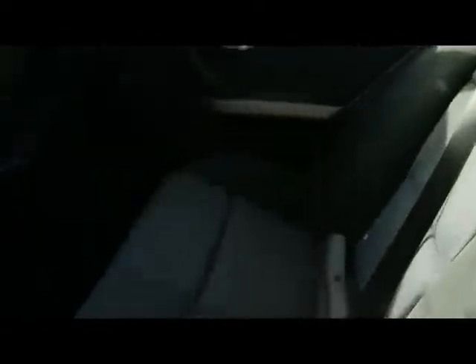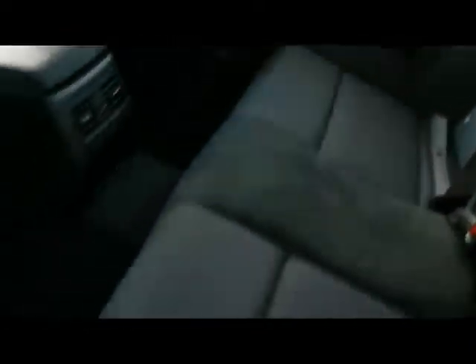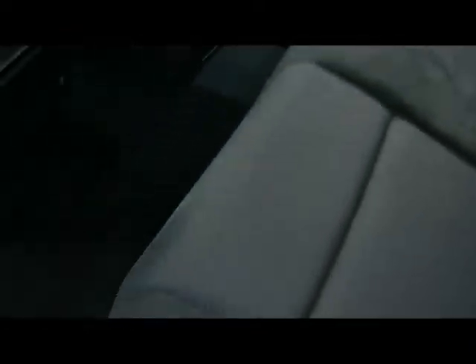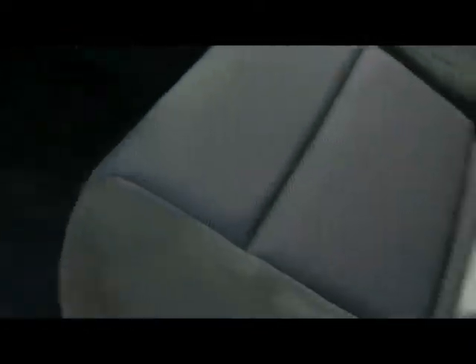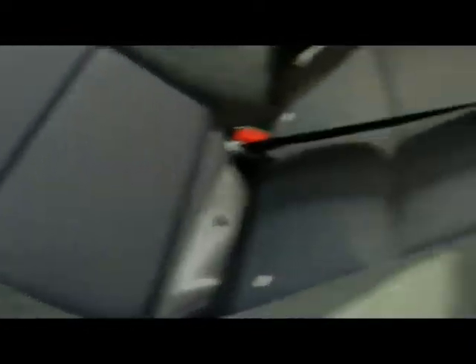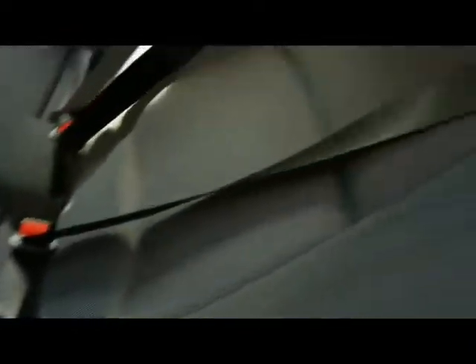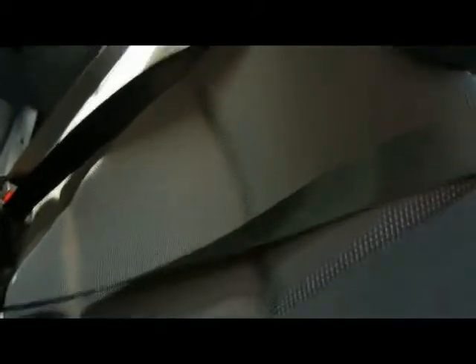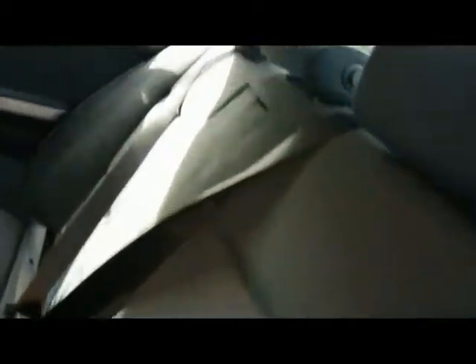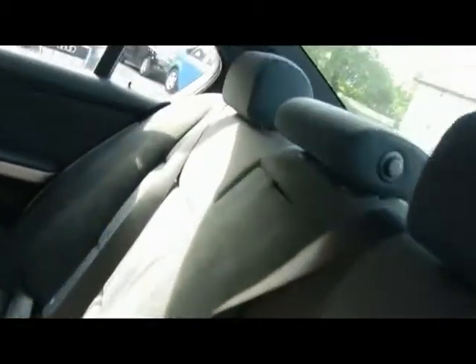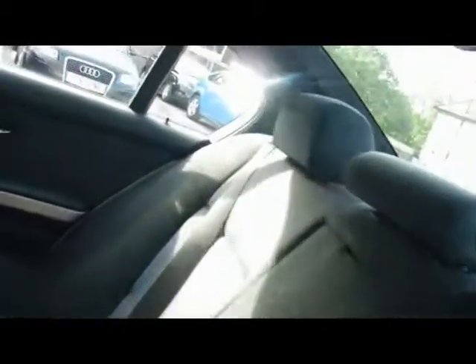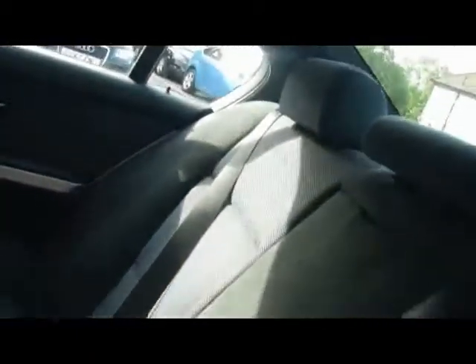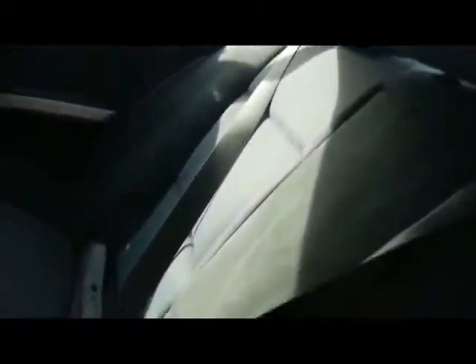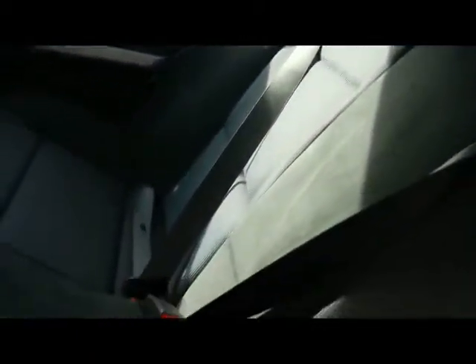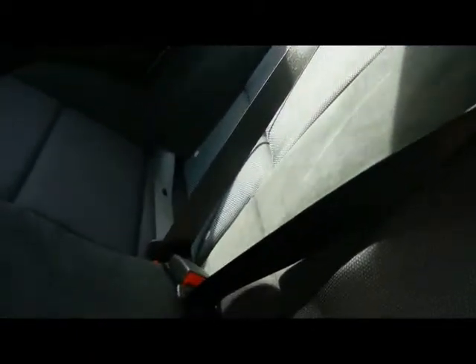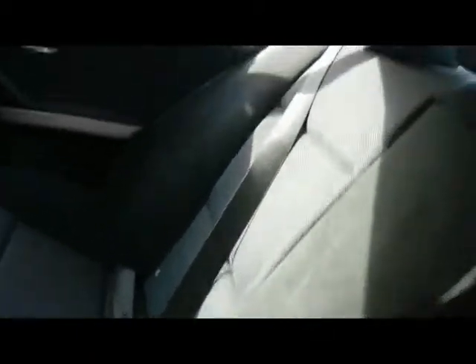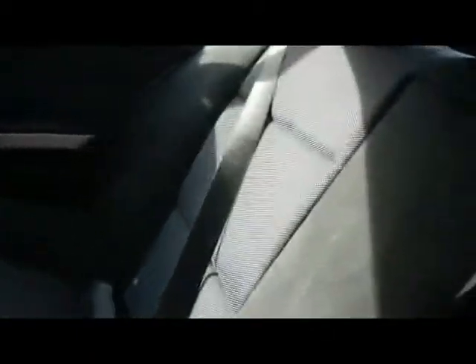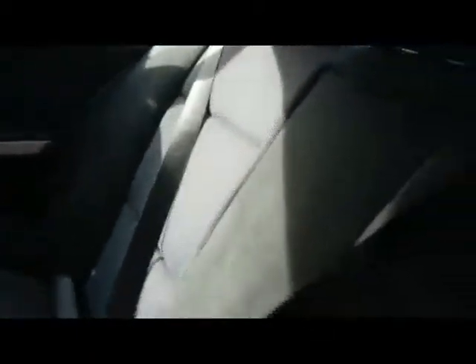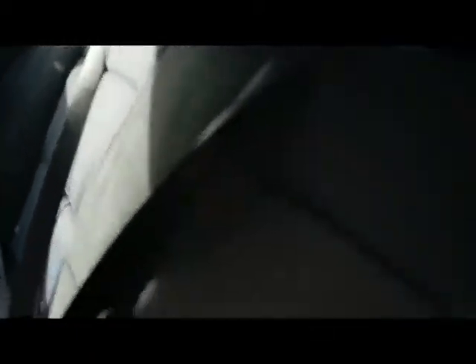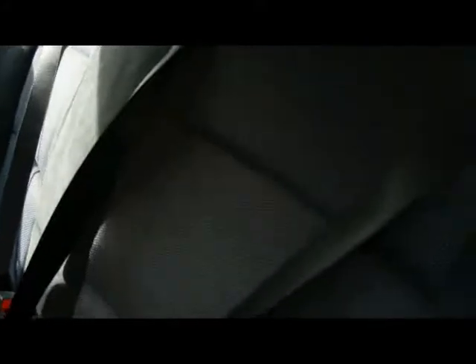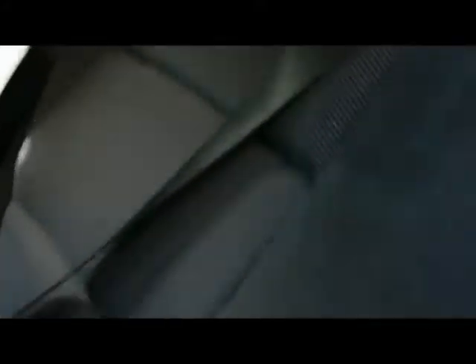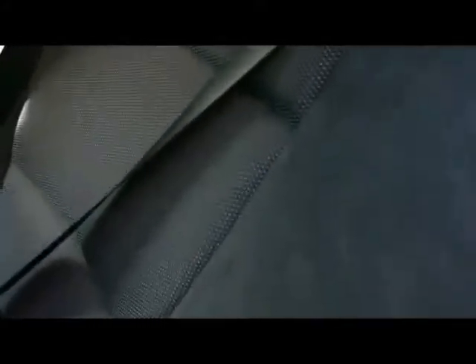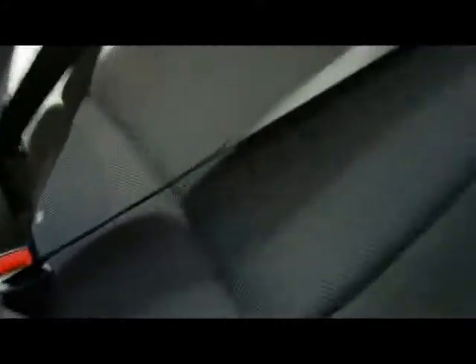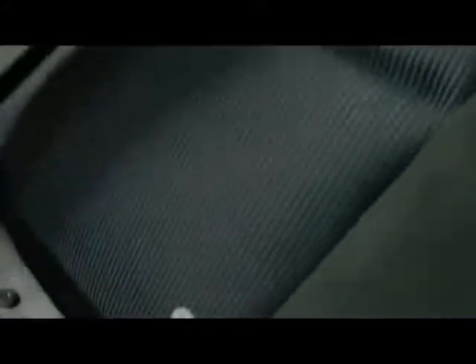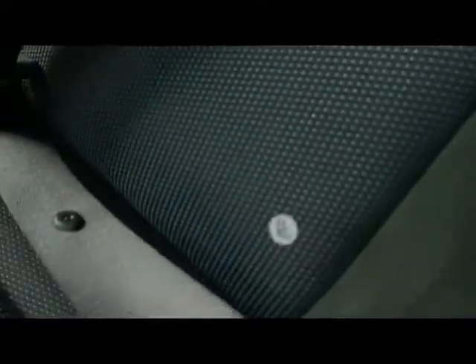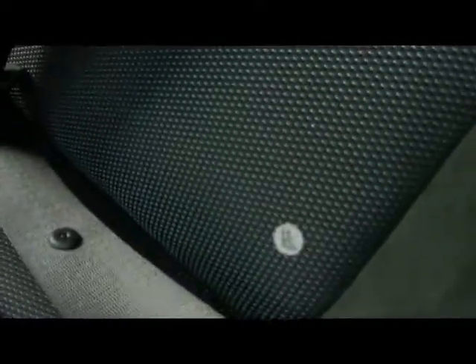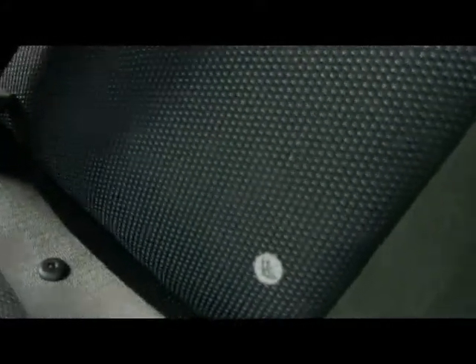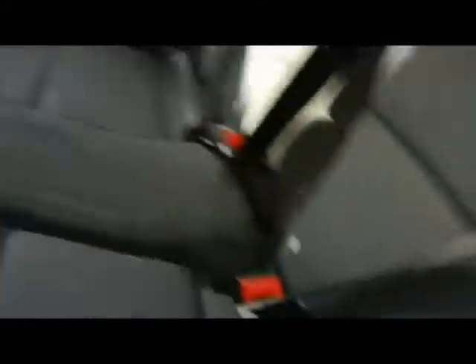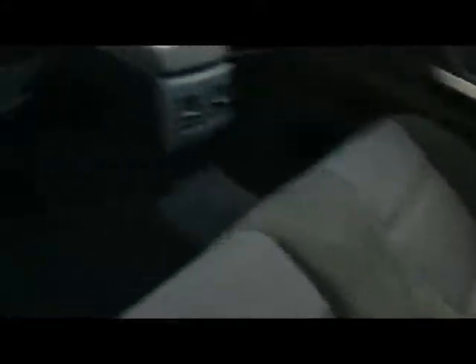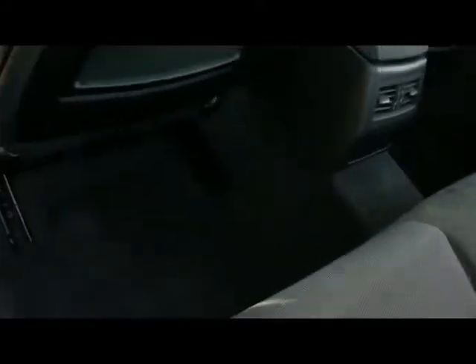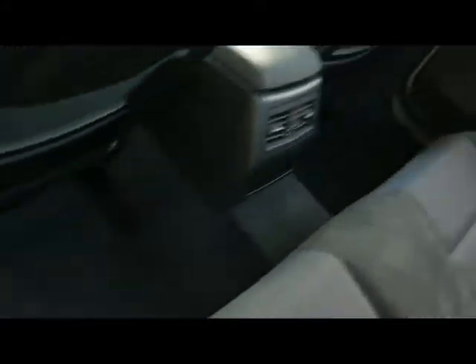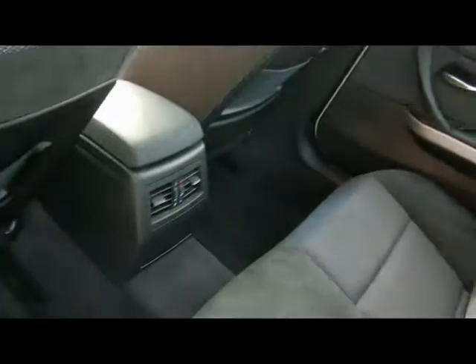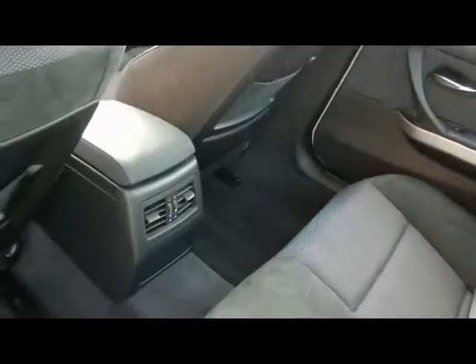In the back there's a matching rear bench, again half suede, half cloth, with a centre folding rear armrest and three individual rear seat belts. There's also Isofix should you want to fit any child seats, and plenty of legroom too.